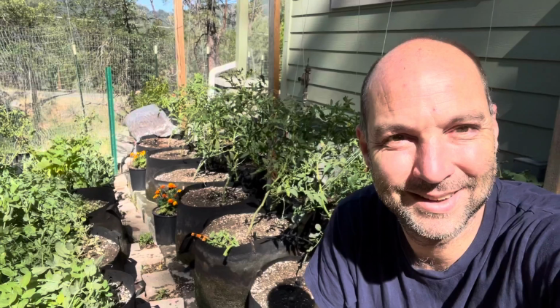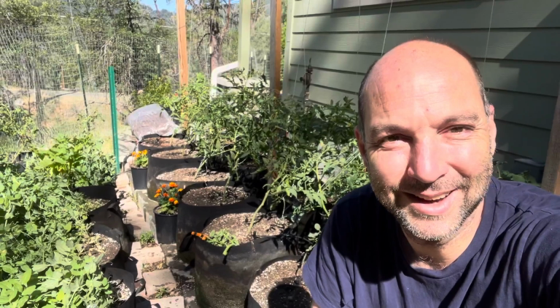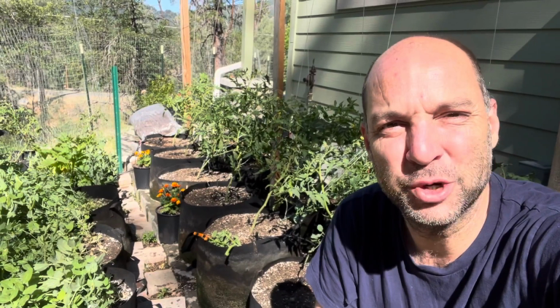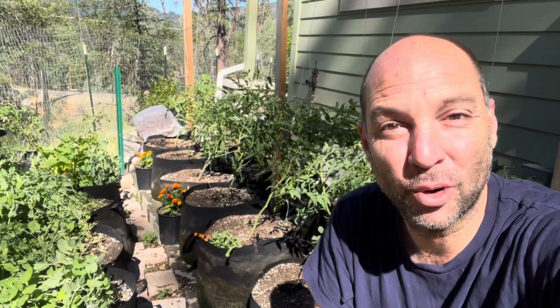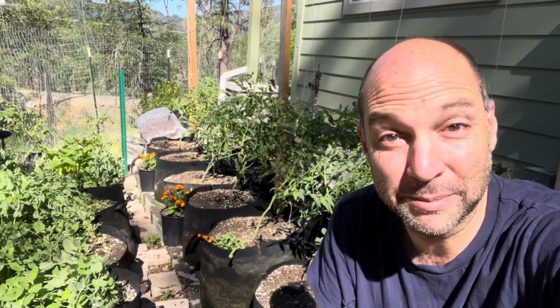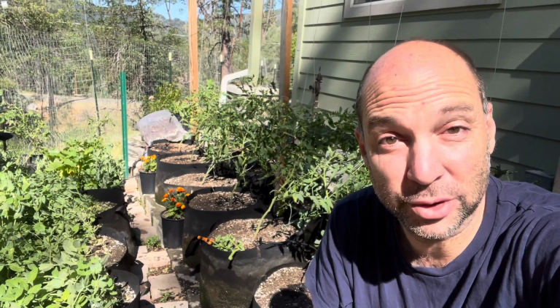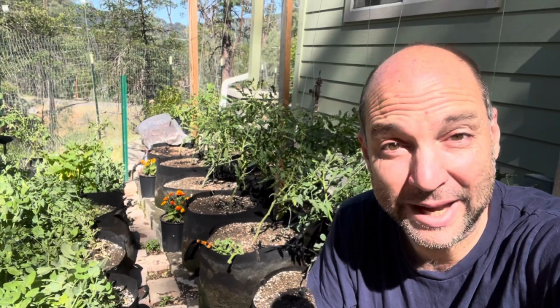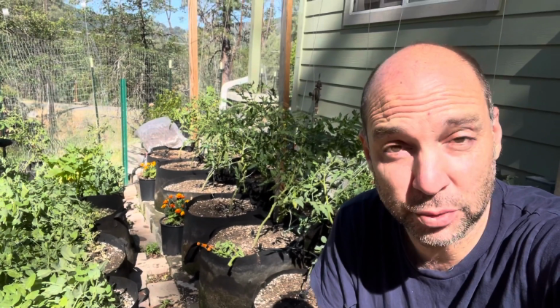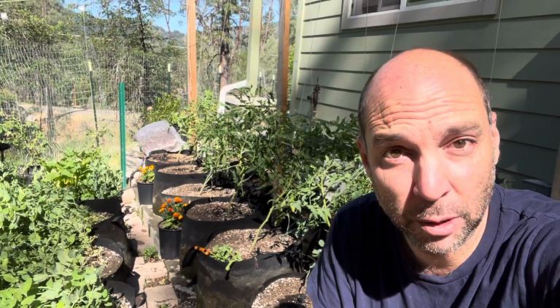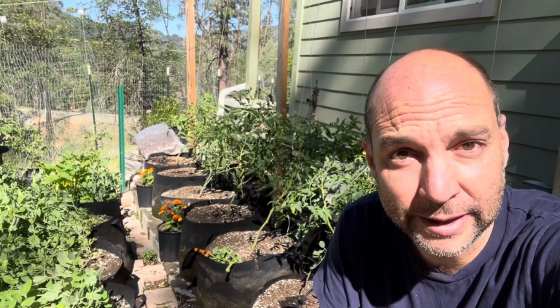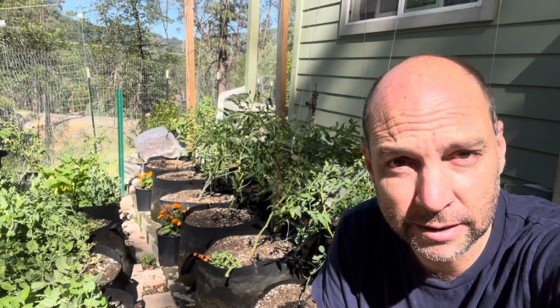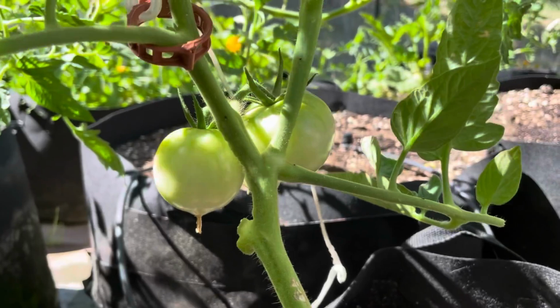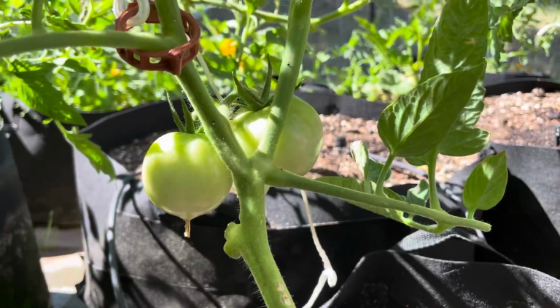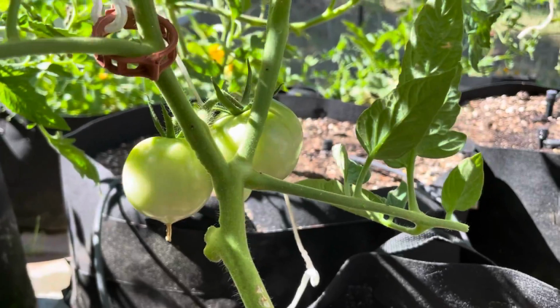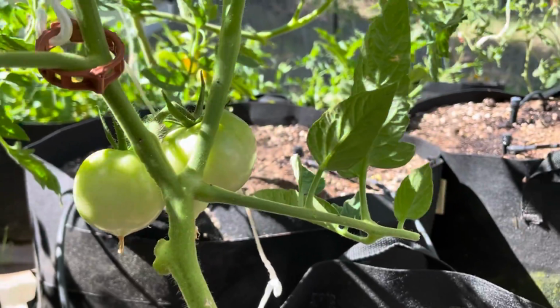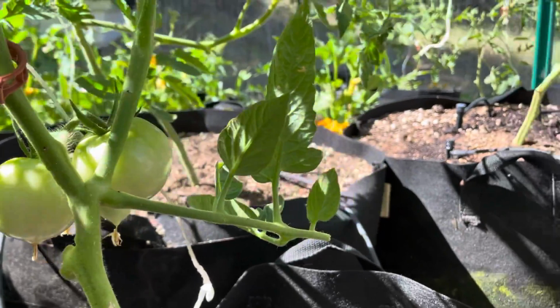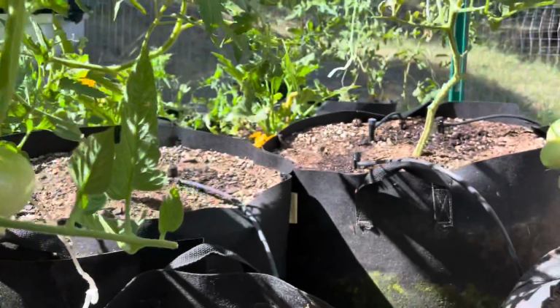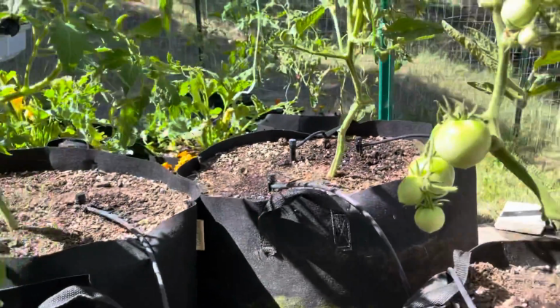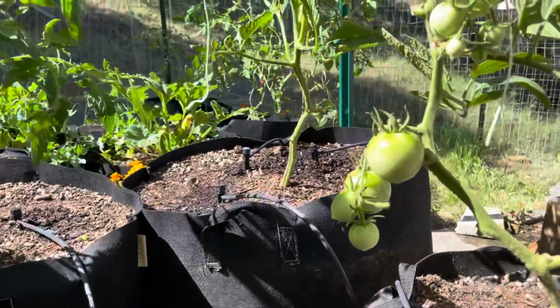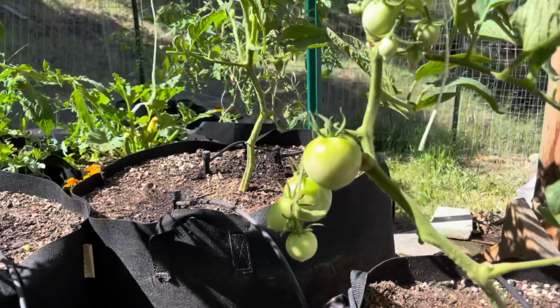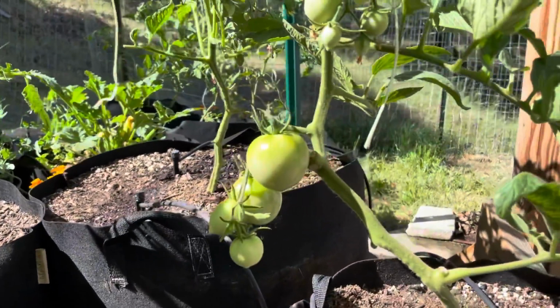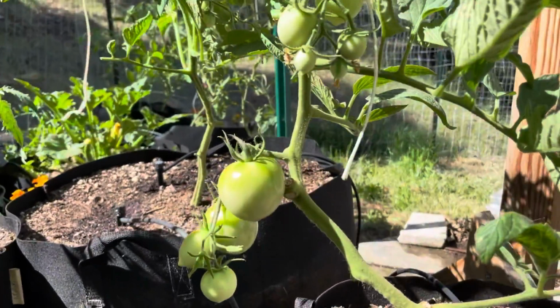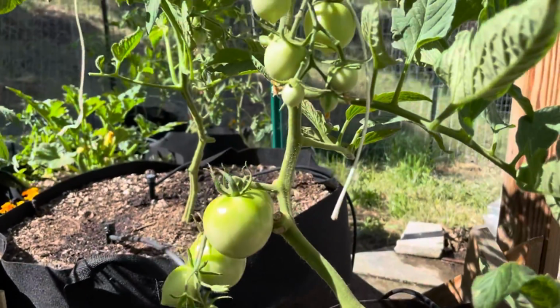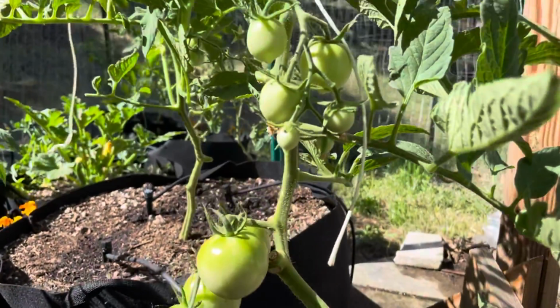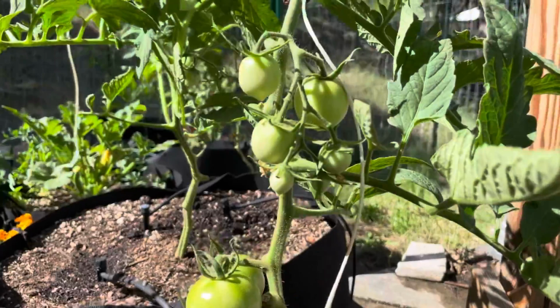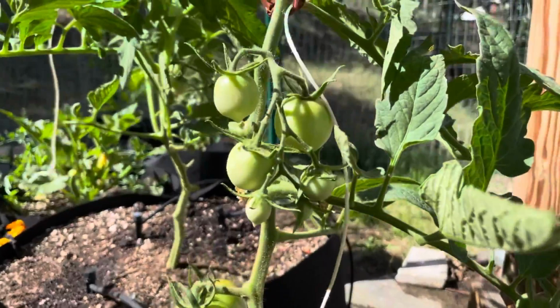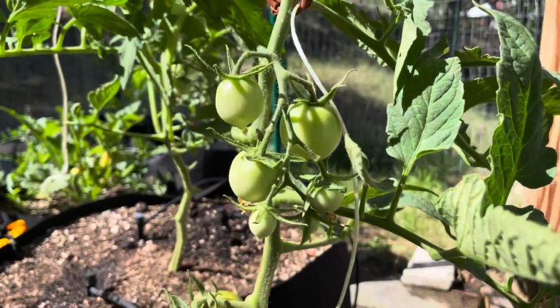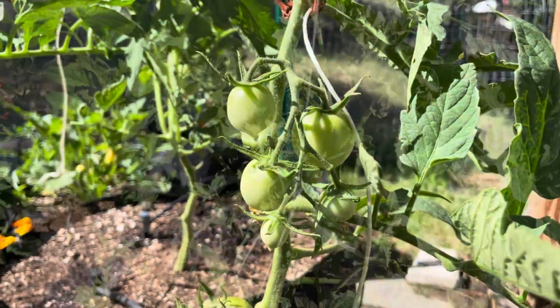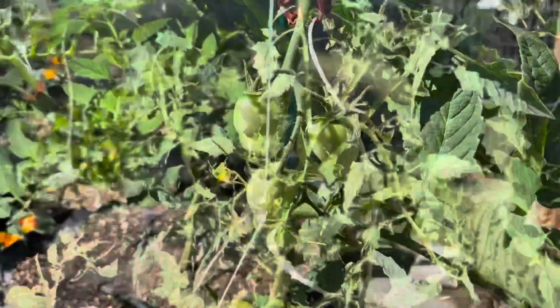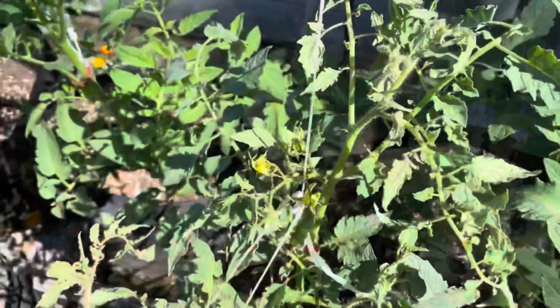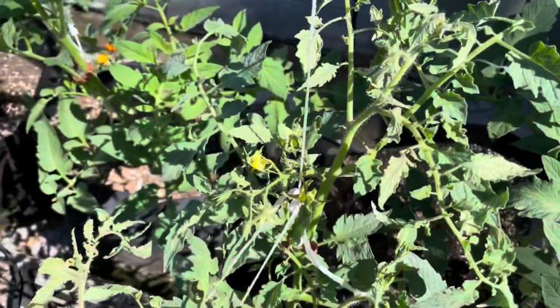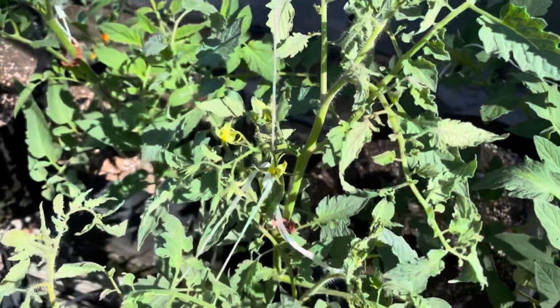It's super important that you make sure your tomatoes are really well pollinated. We really get much bigger yields and fewer failed tomatoes using this technique. And it's really easy to do.